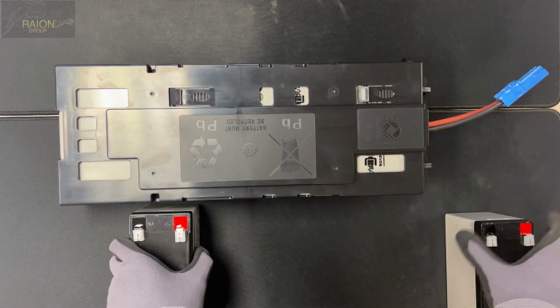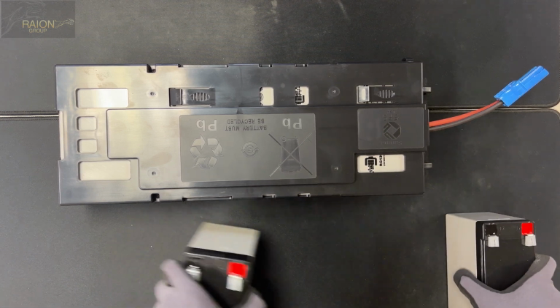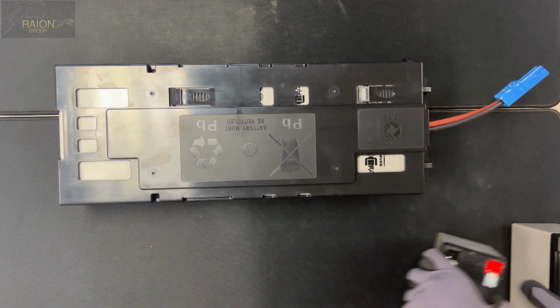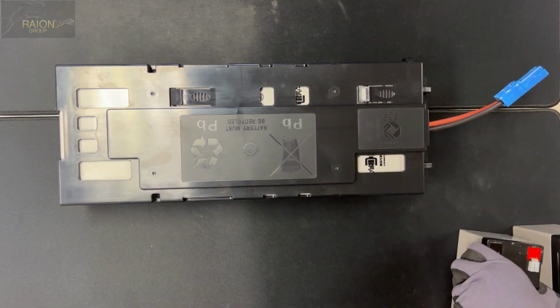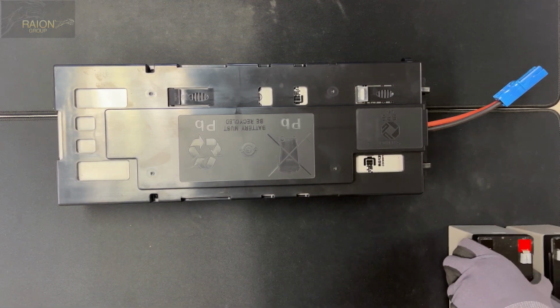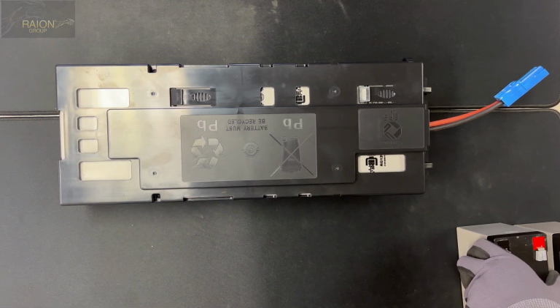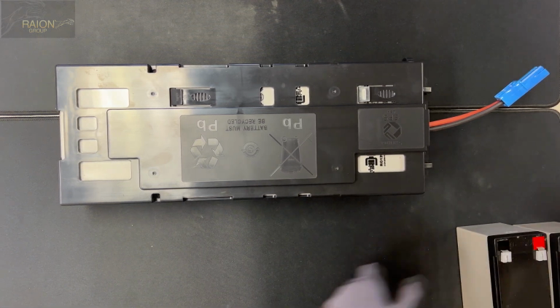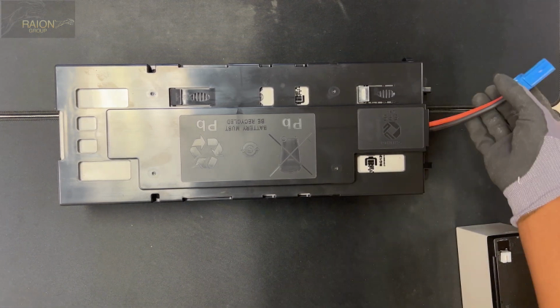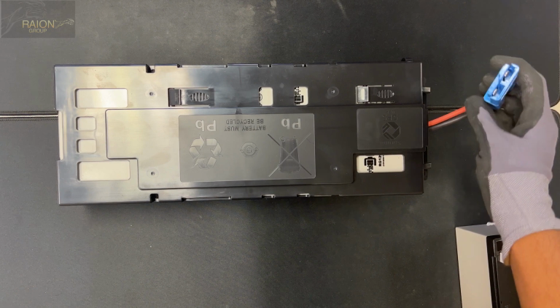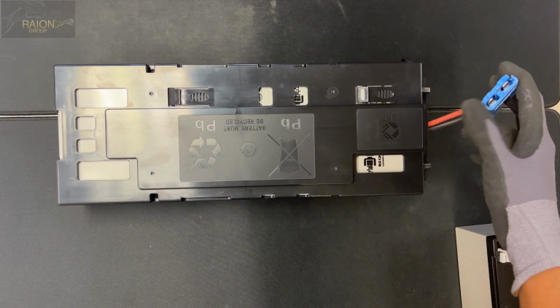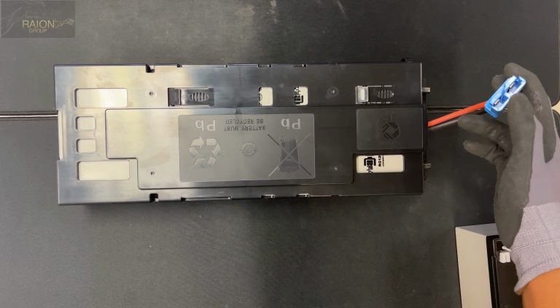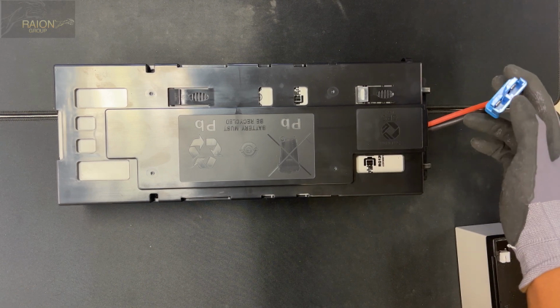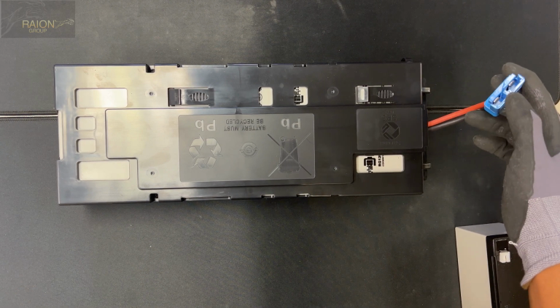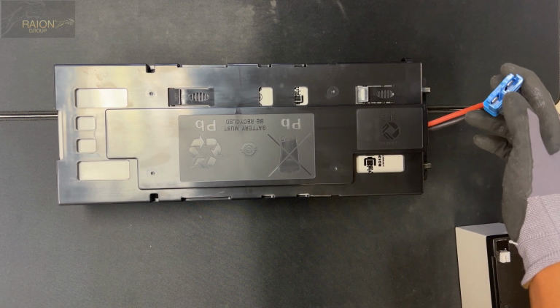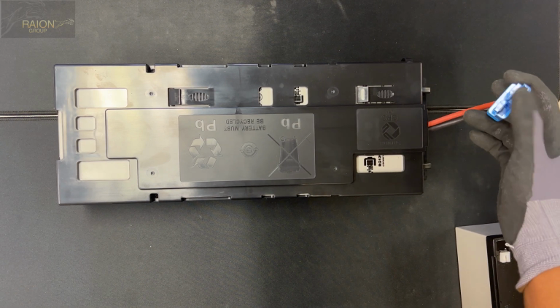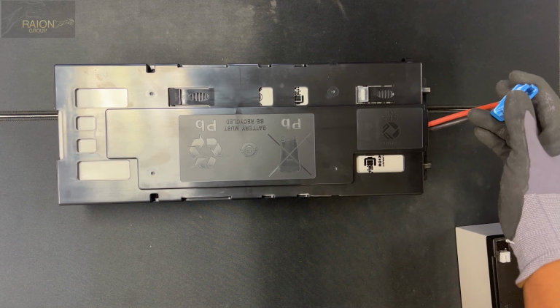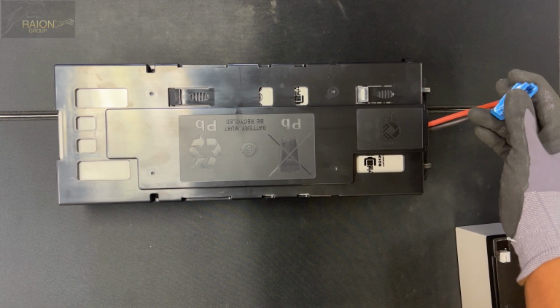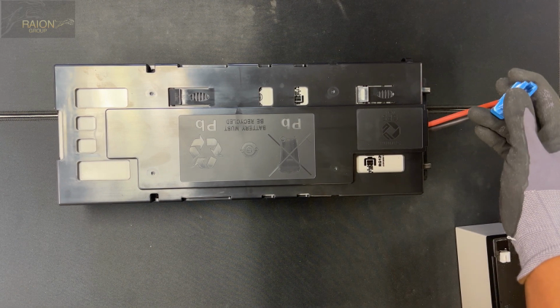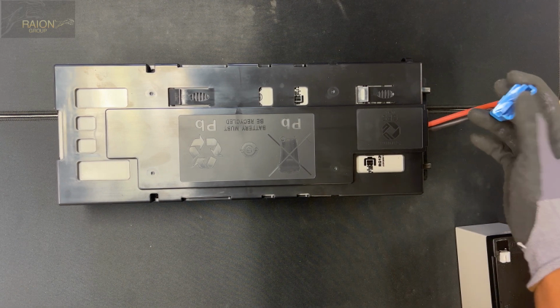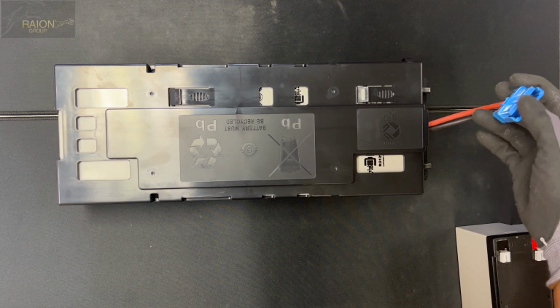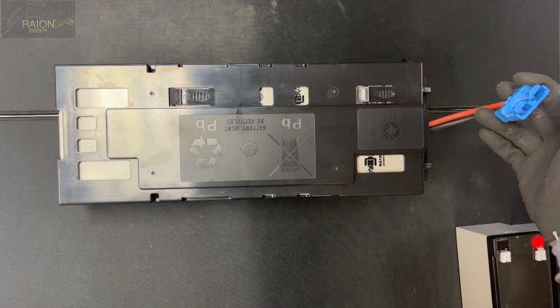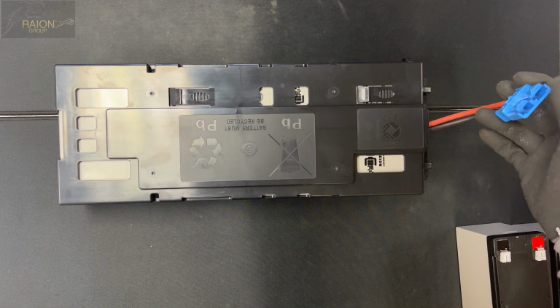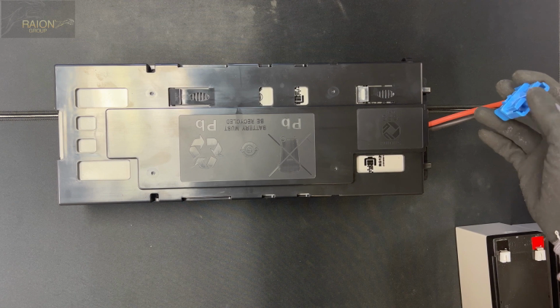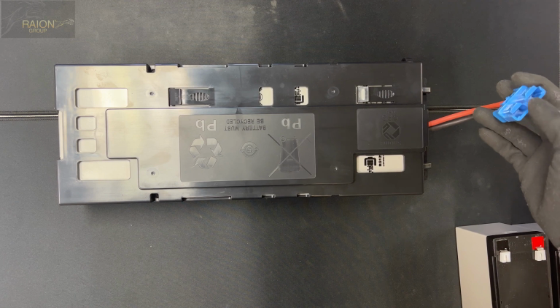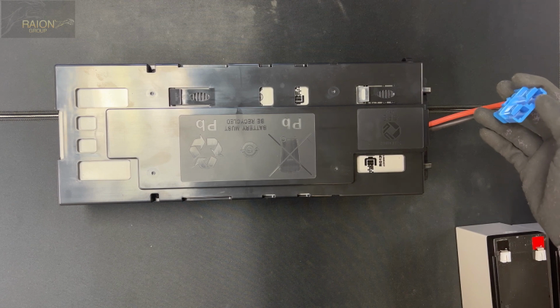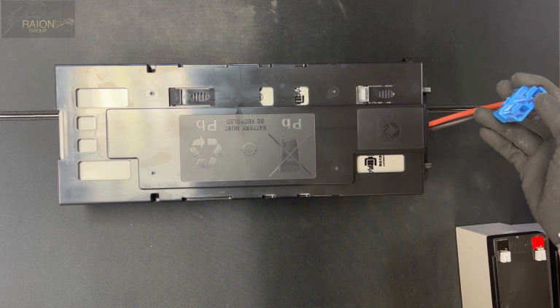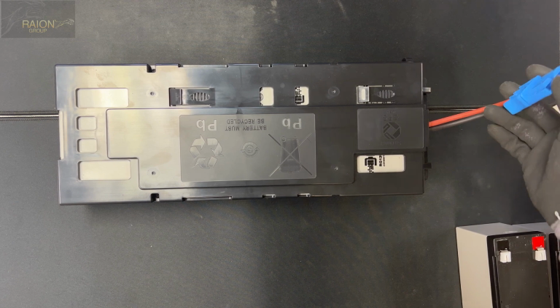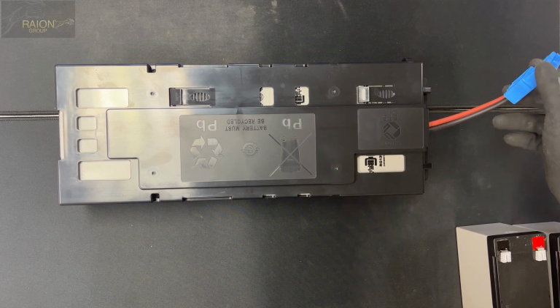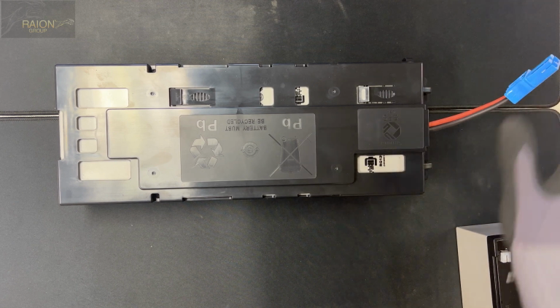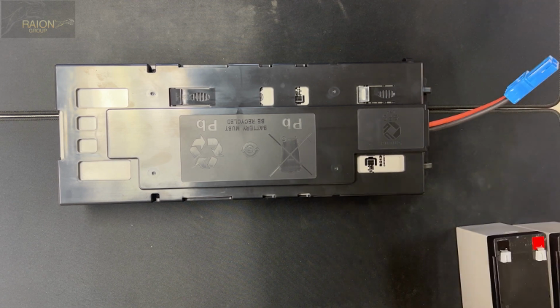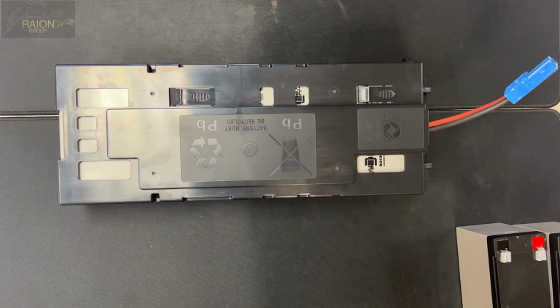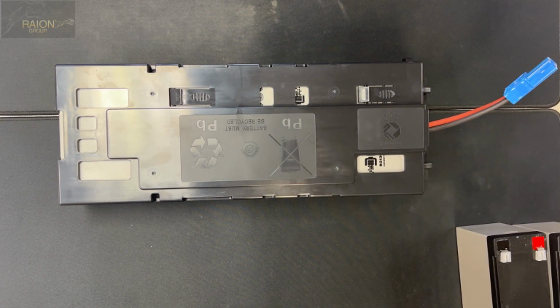We also check the polarity of the batteries at the end. We check the polarities at the connector to ensure that they are the correct polarity.